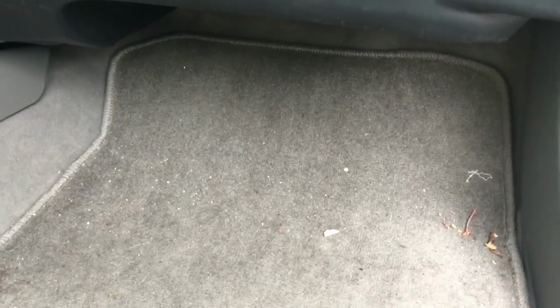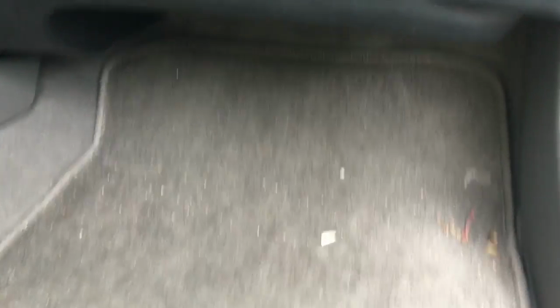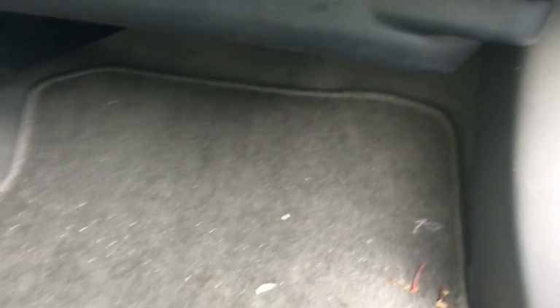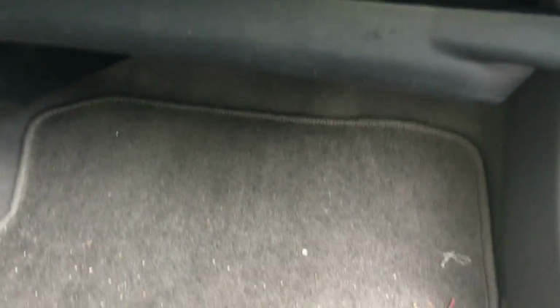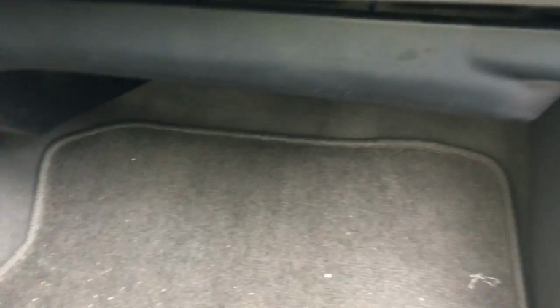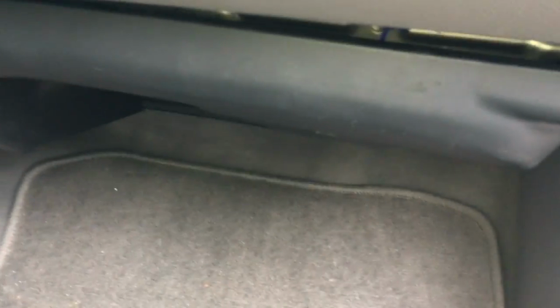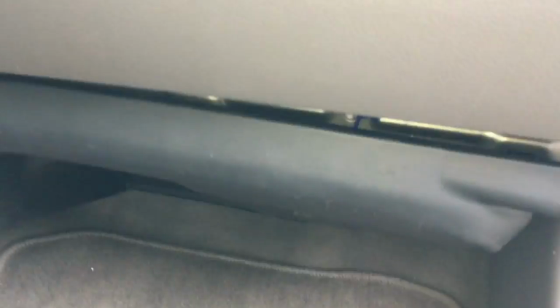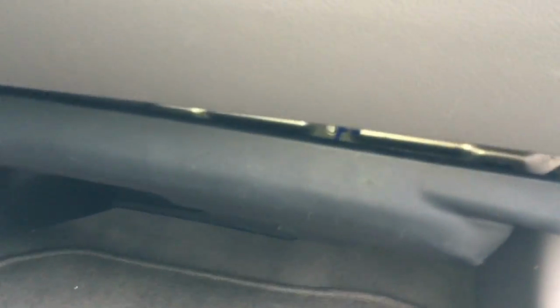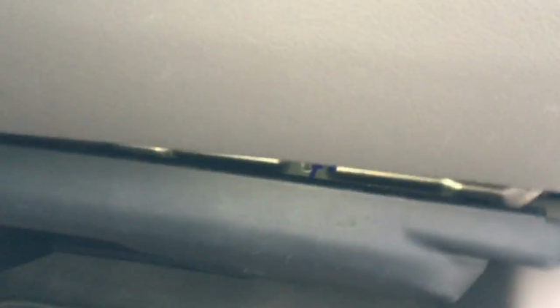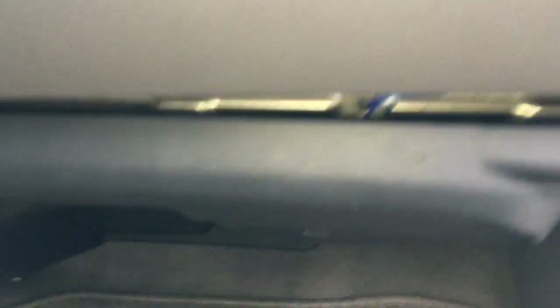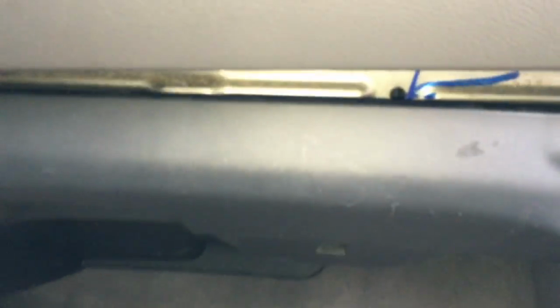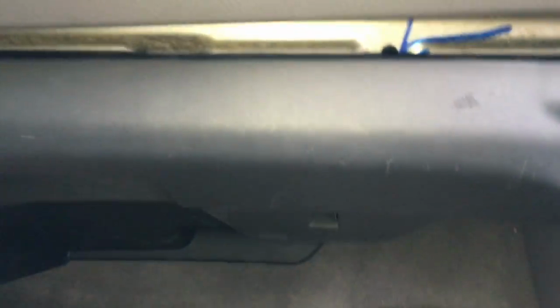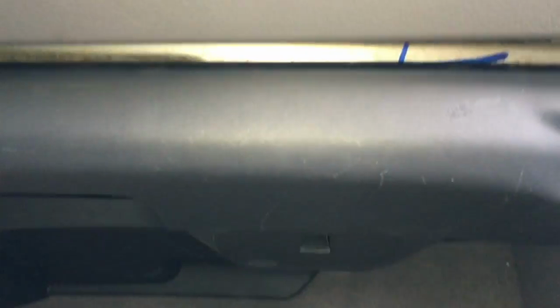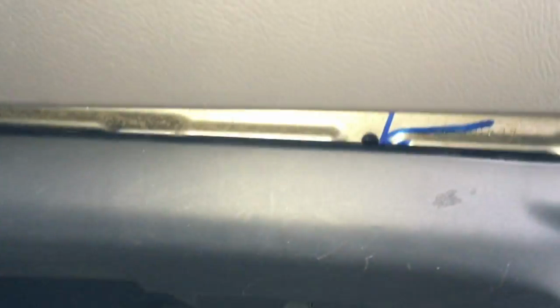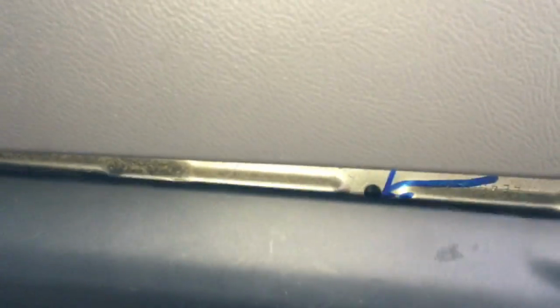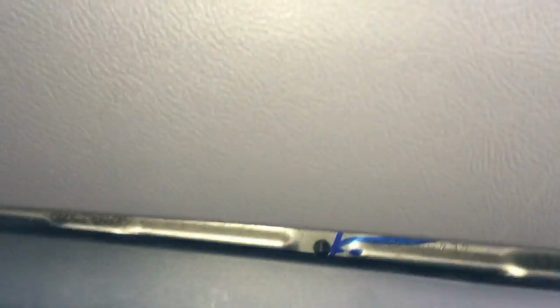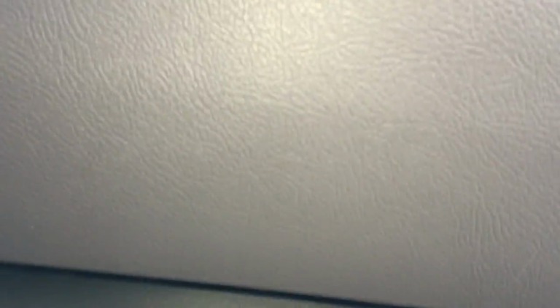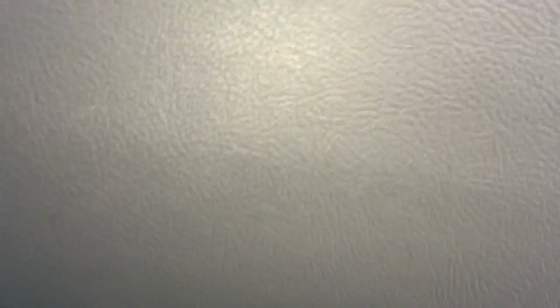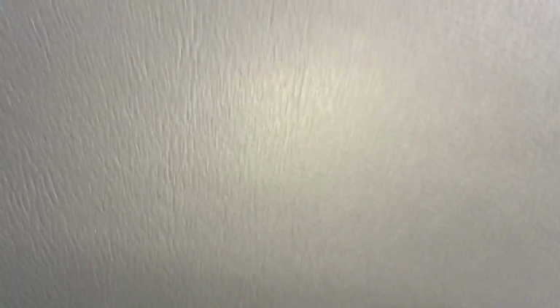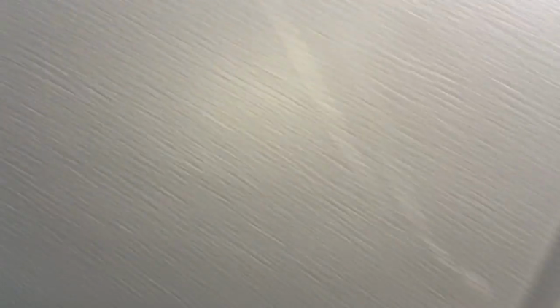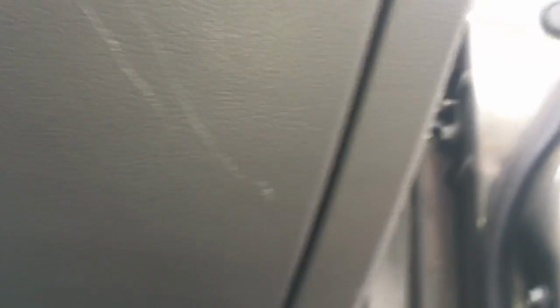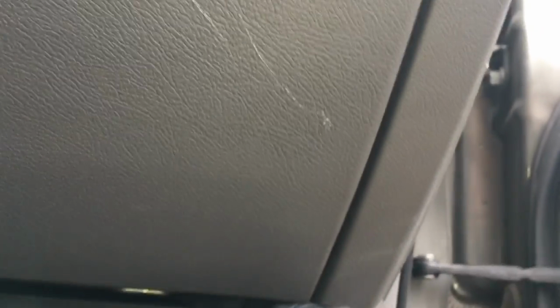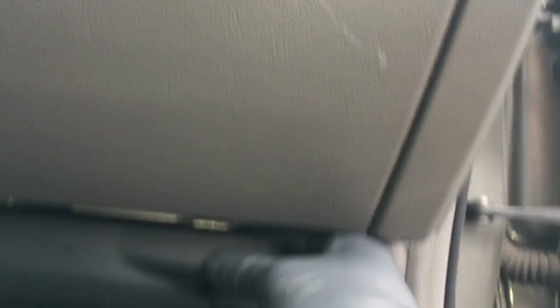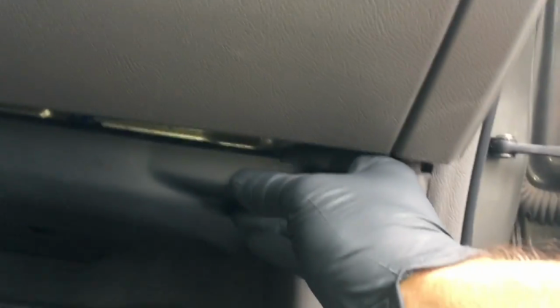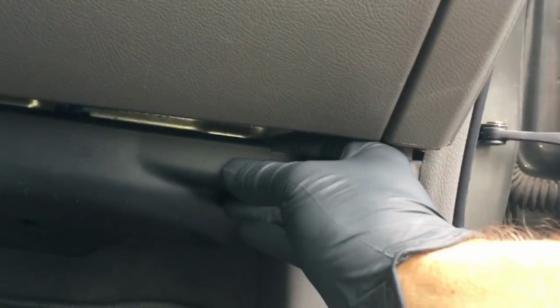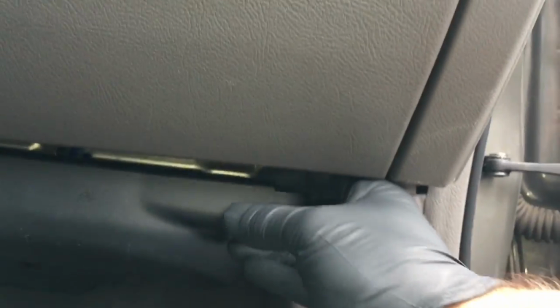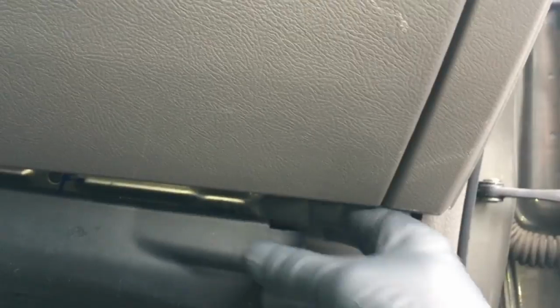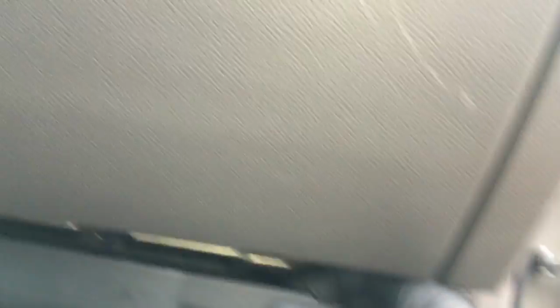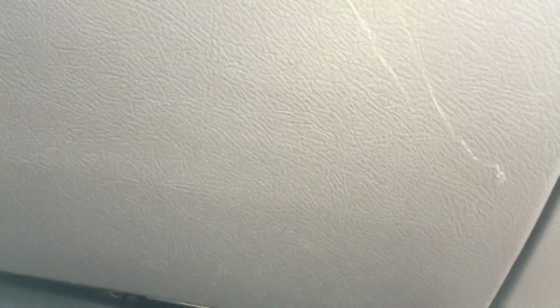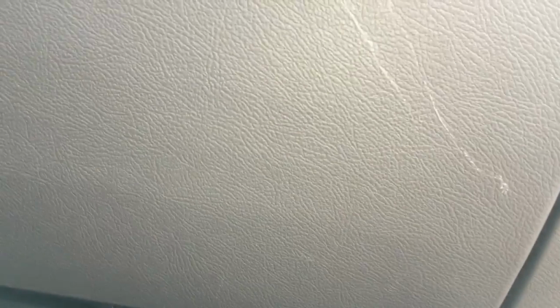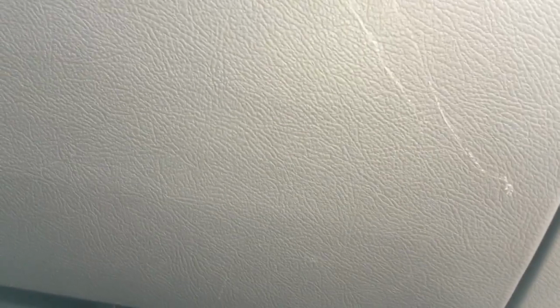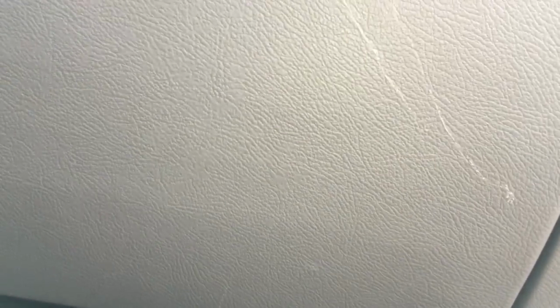The first step to getting the blower motor resistor out is to remove this lower shield here underneath the glove box. What you're gonna do is right here on the corner, right hand corner, put your fingers in here and pull towards you.